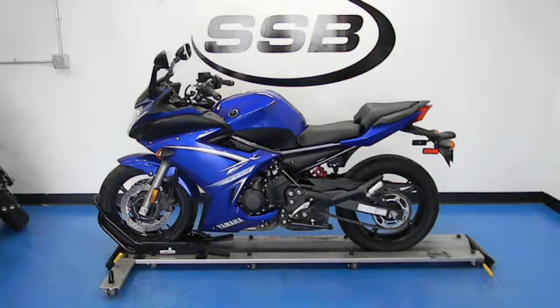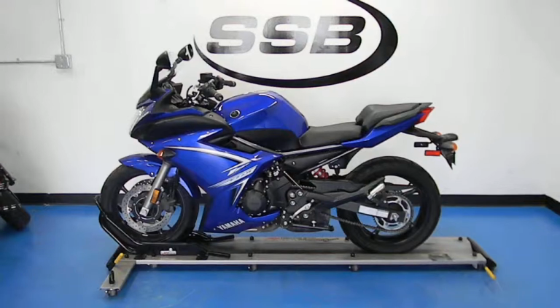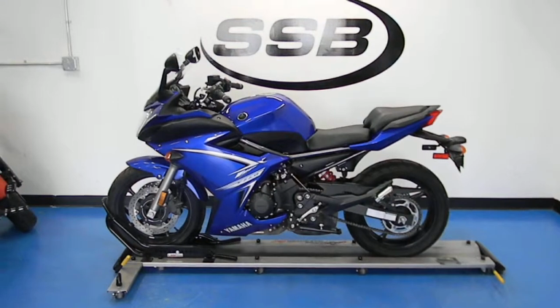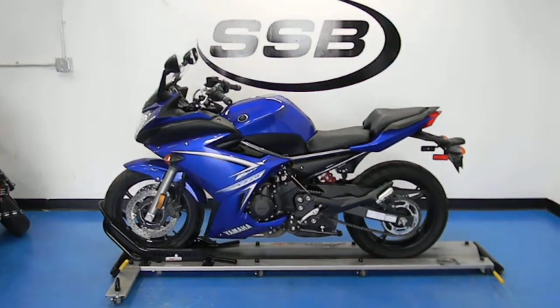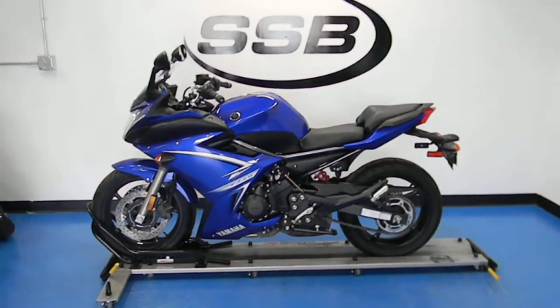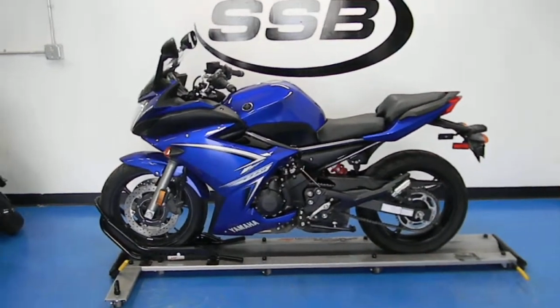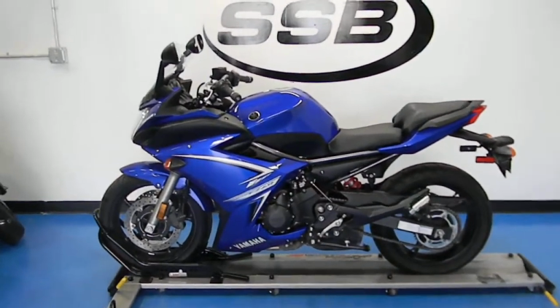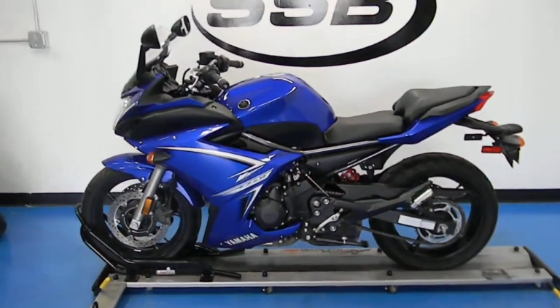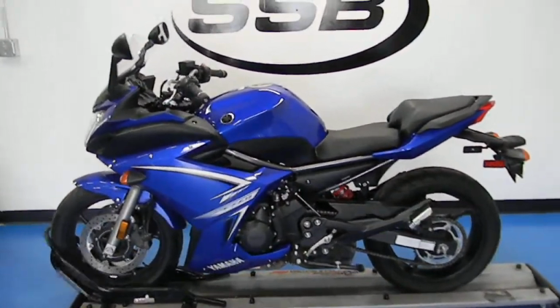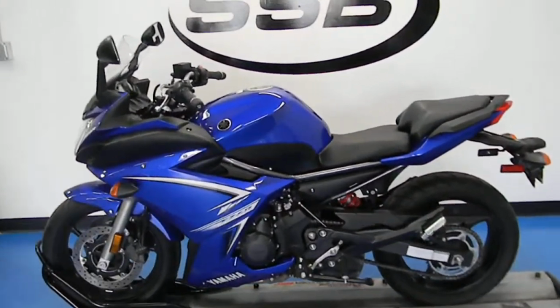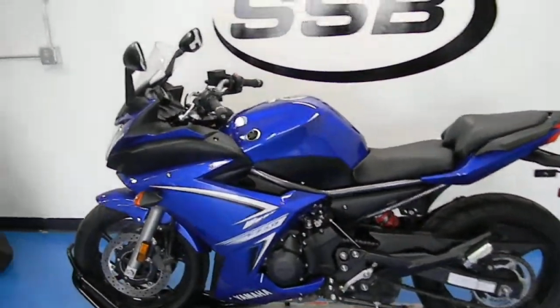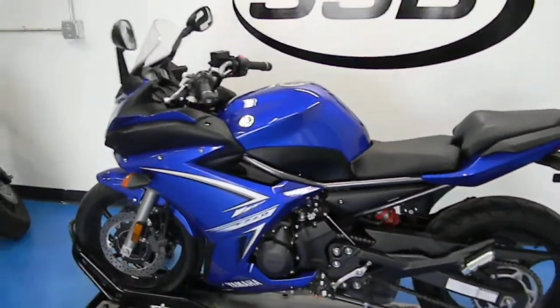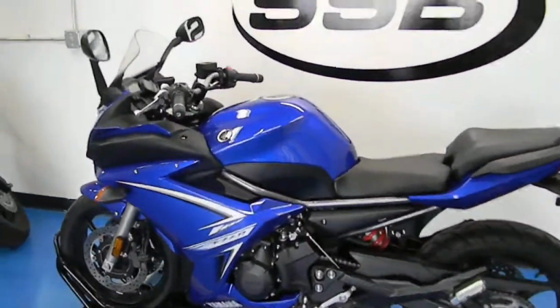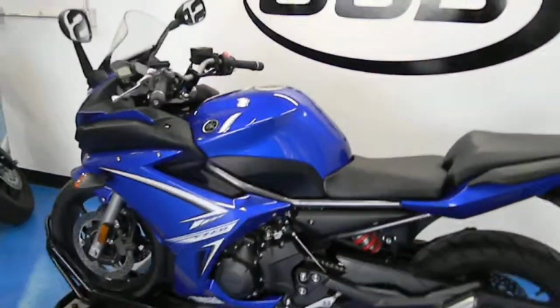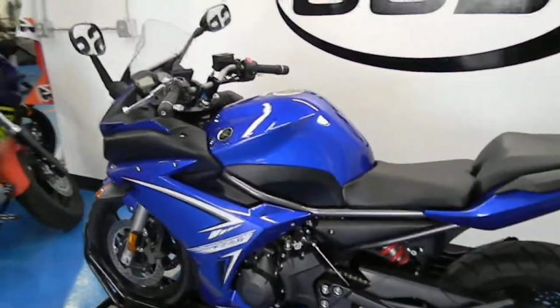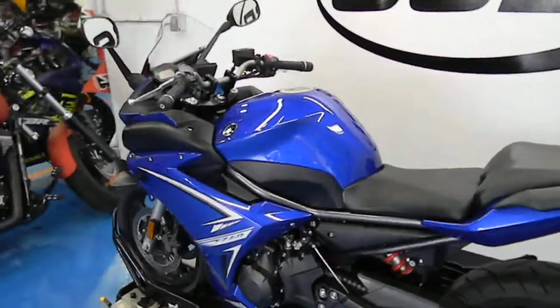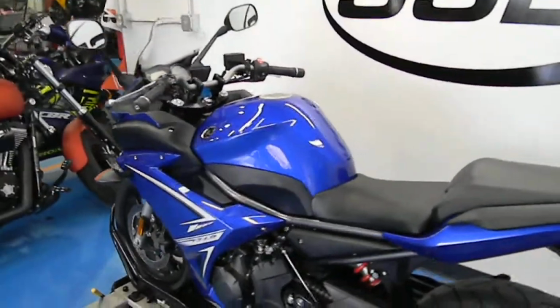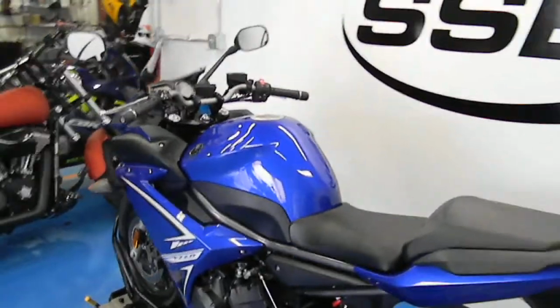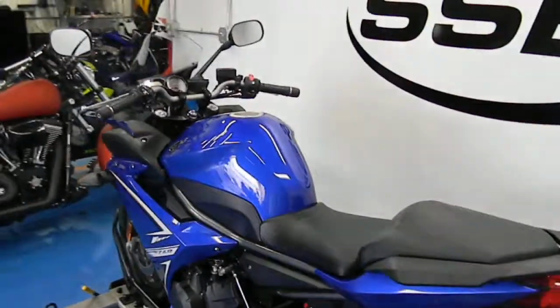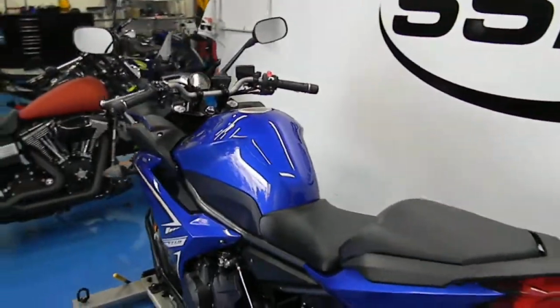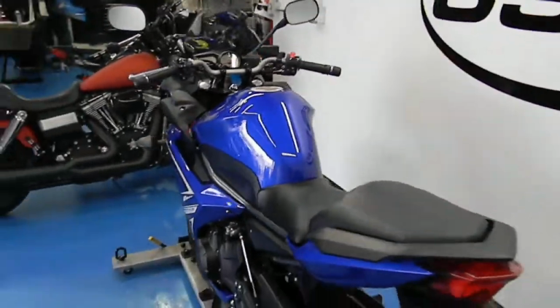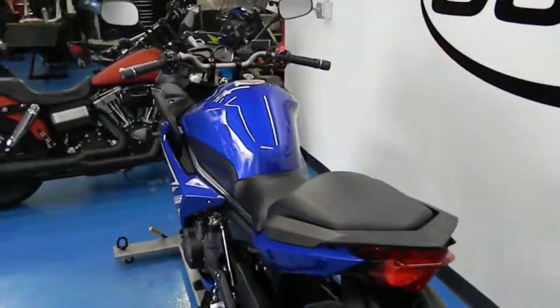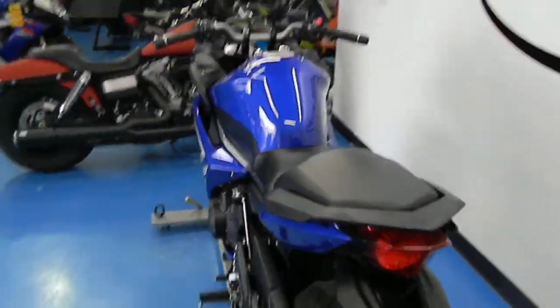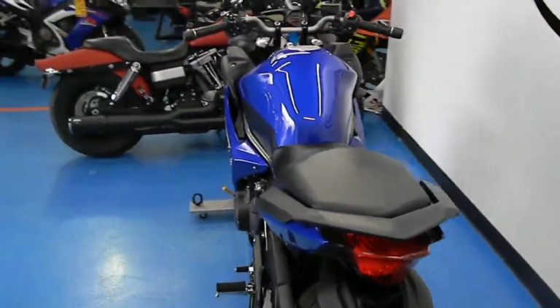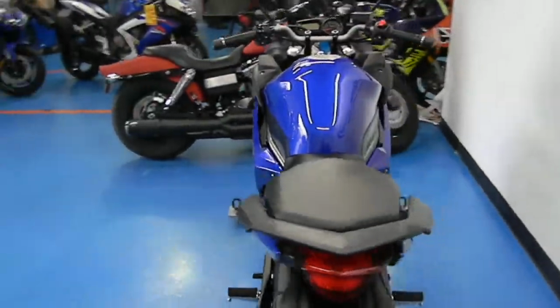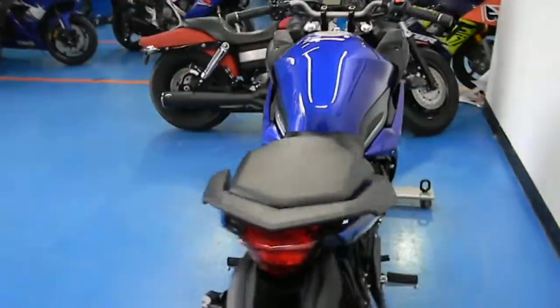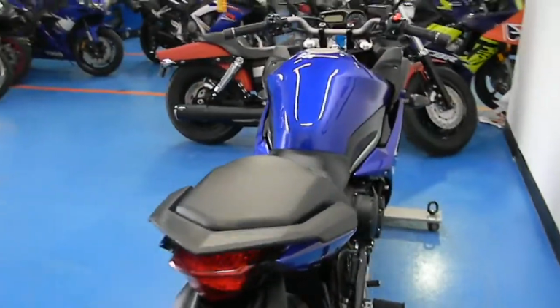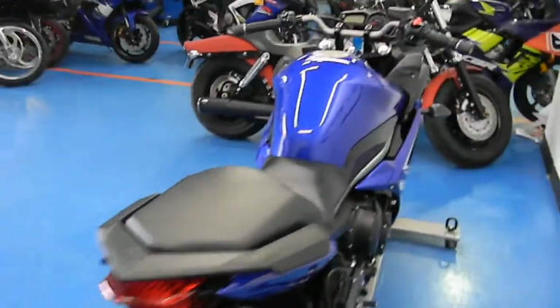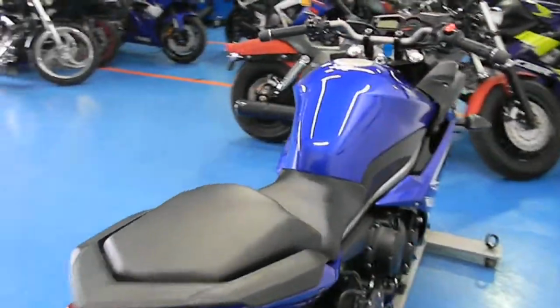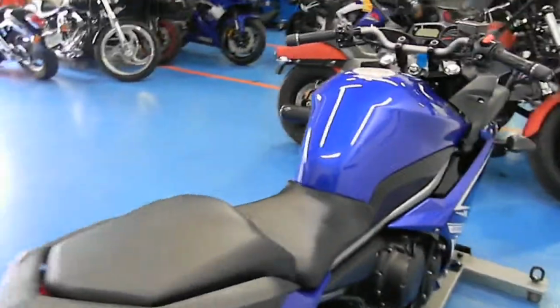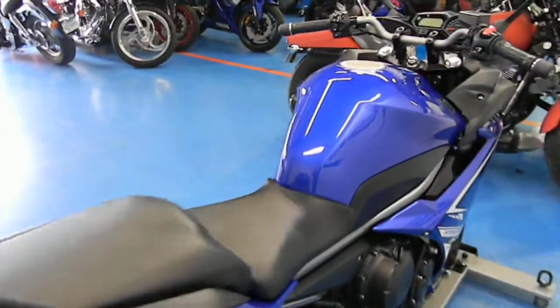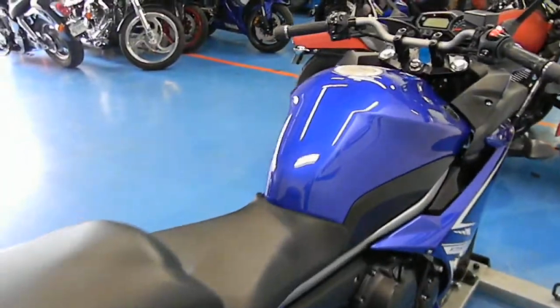Welcome to Simply Street Bikes.com. Today we have a 2009 Yamaha FZ6R. The bike has 8,336 miles. It is a deep blue.